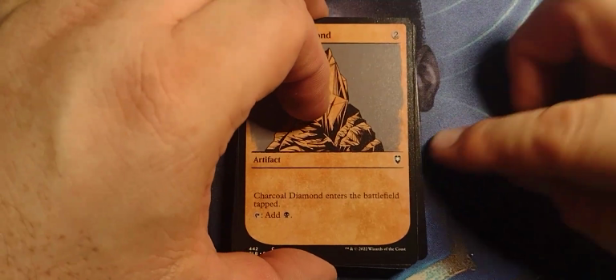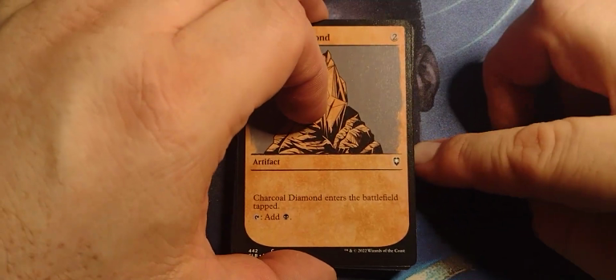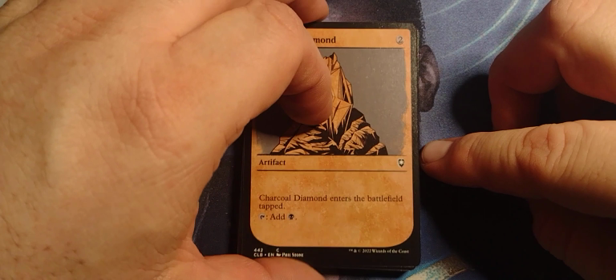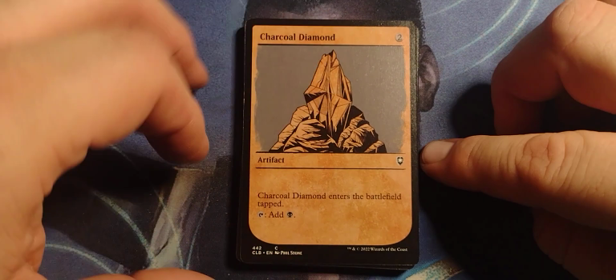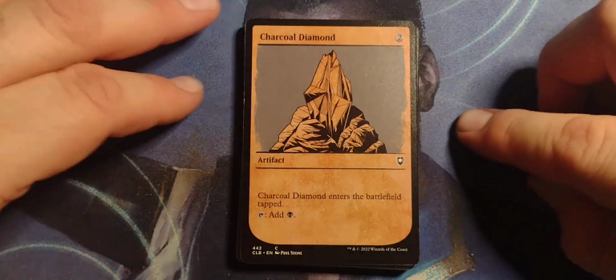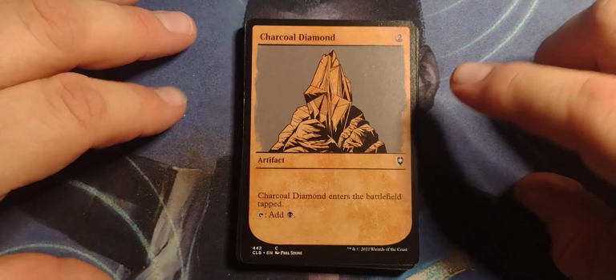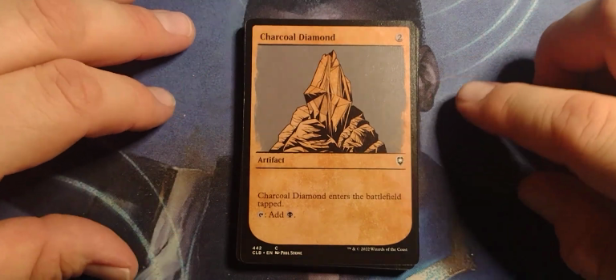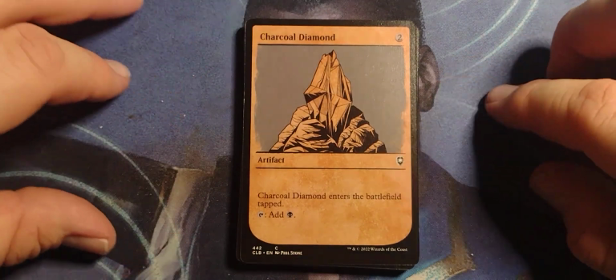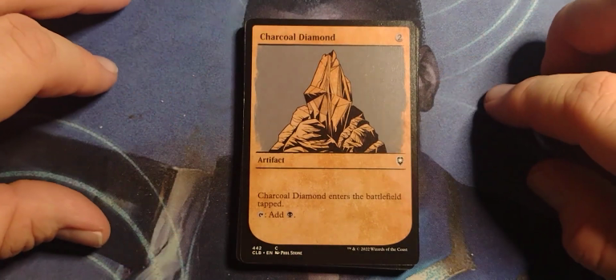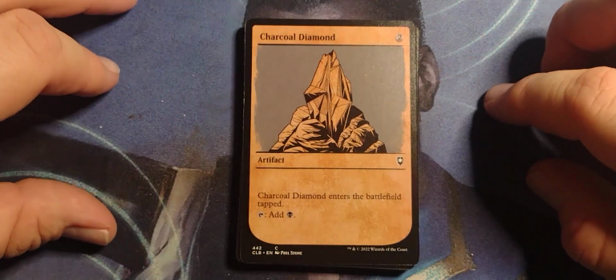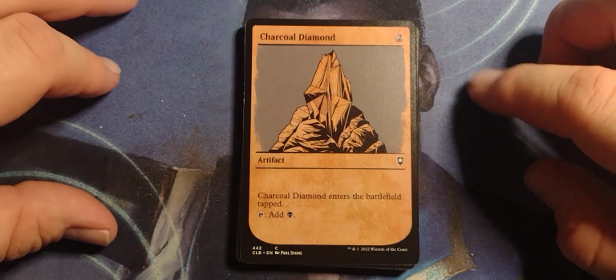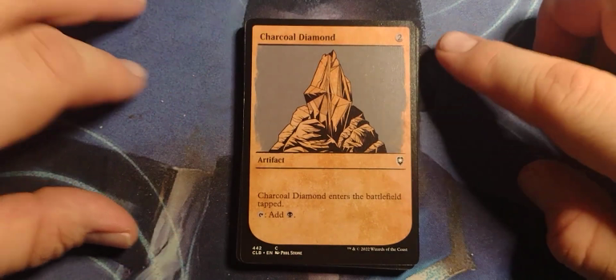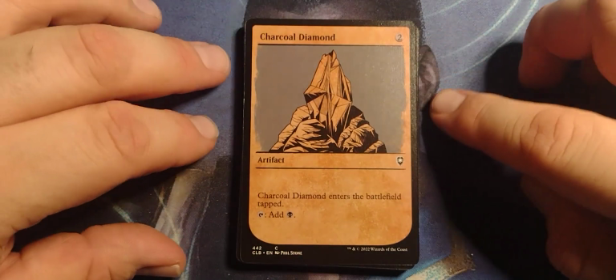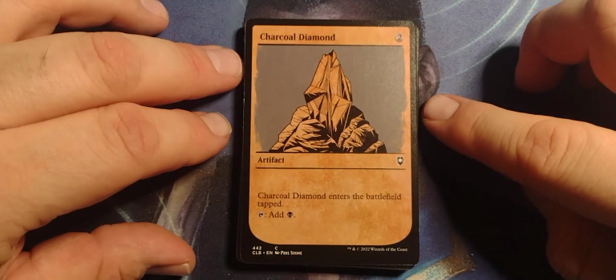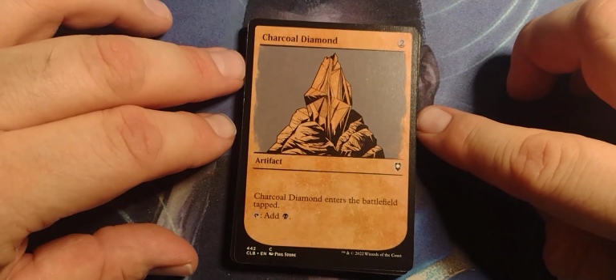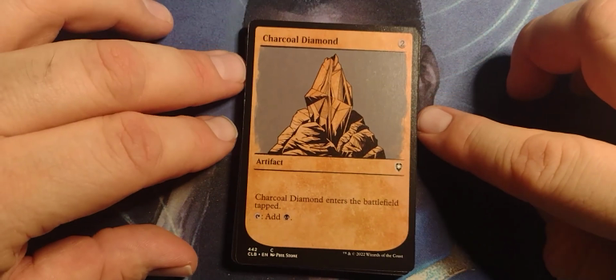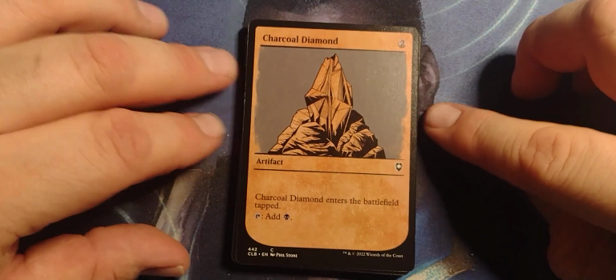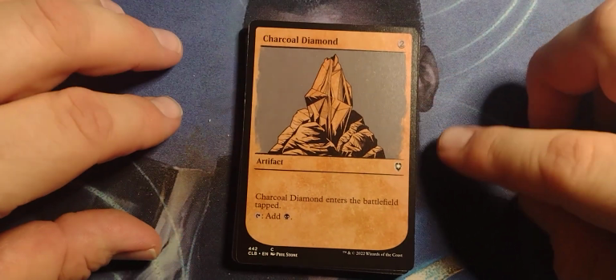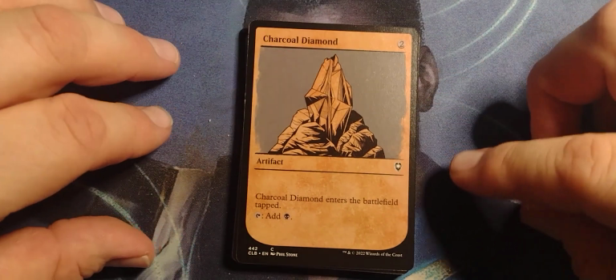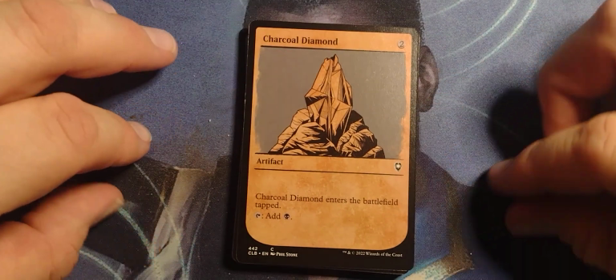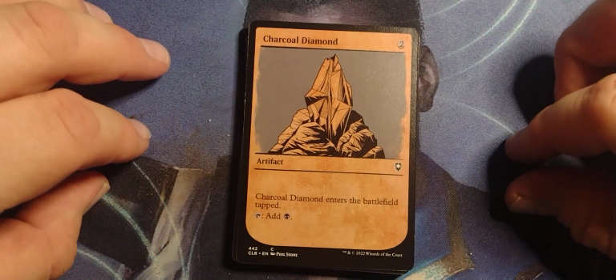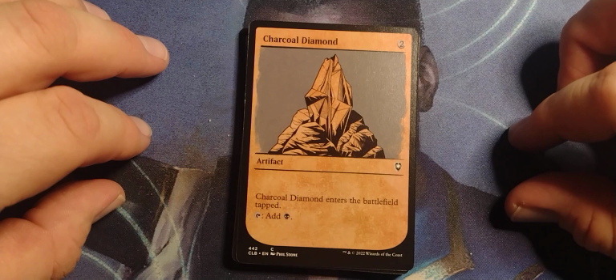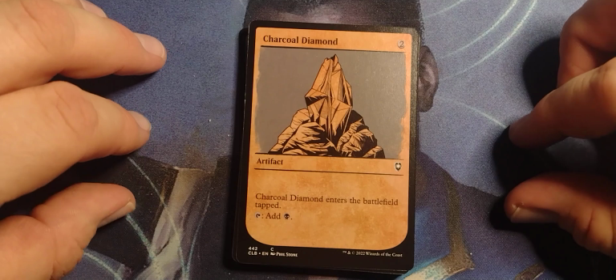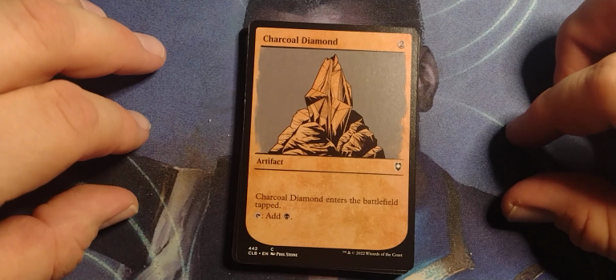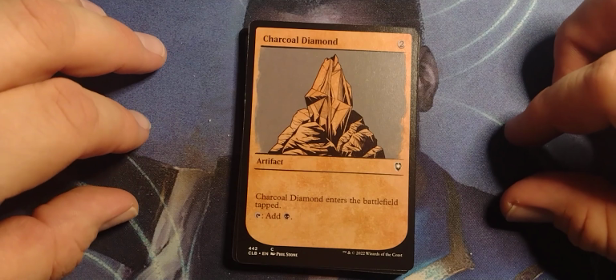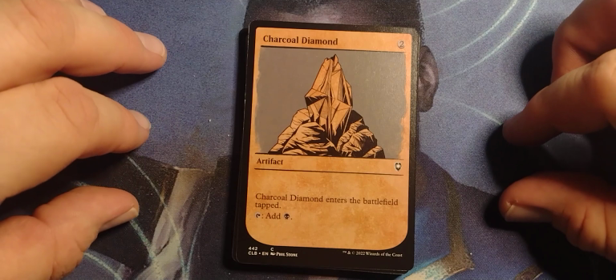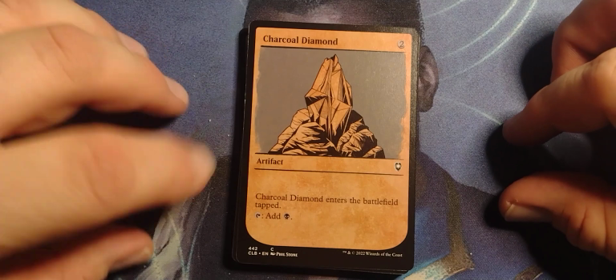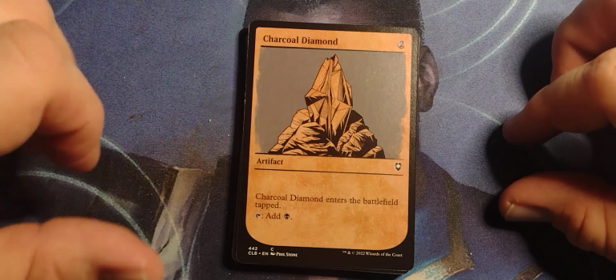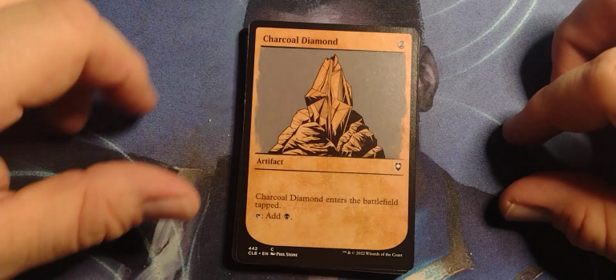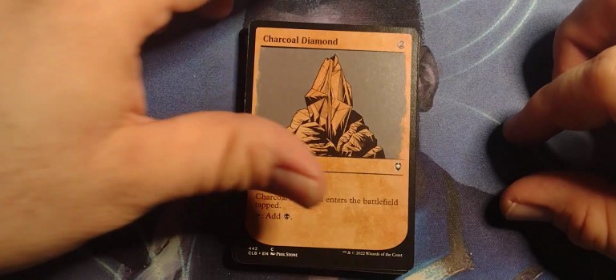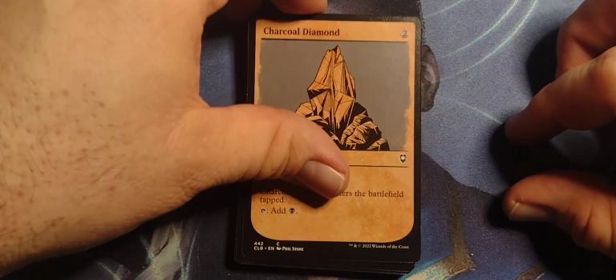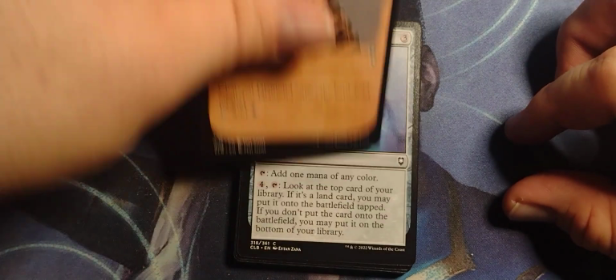We got the showcase art for Charcoal Diamond. It is a two-drop Artifact. Charcoal Diamond enters the battlefield tapped, tap: add one black mana.